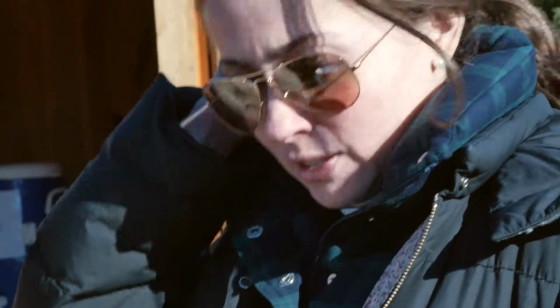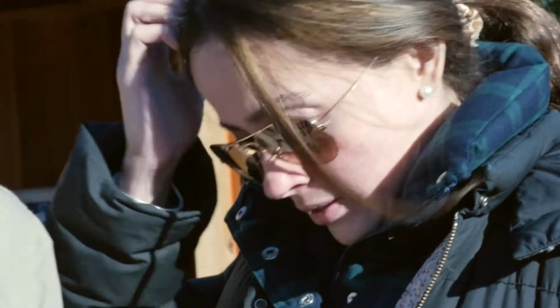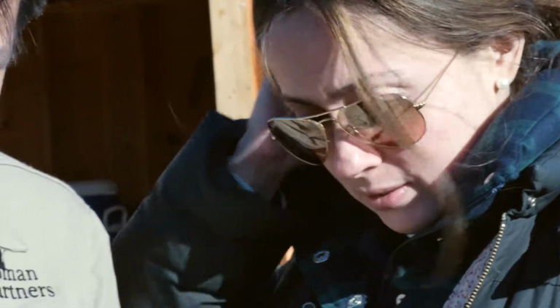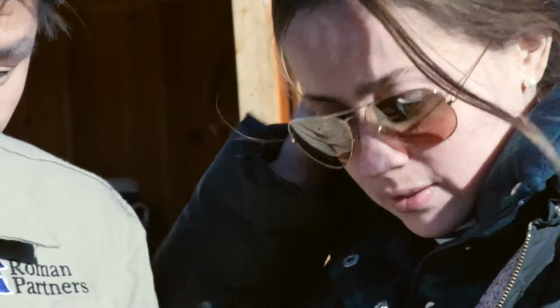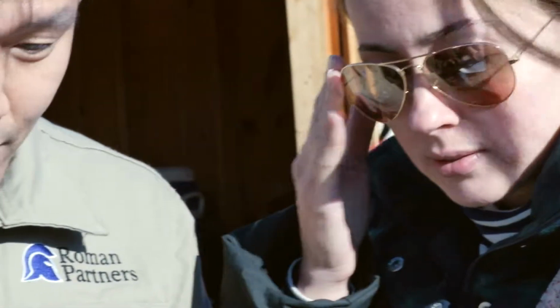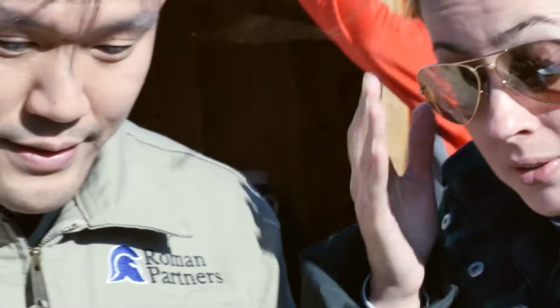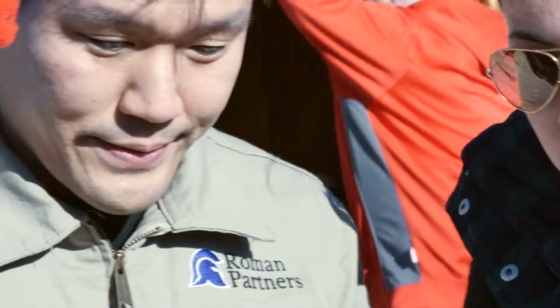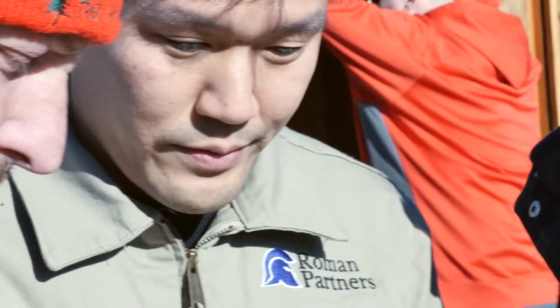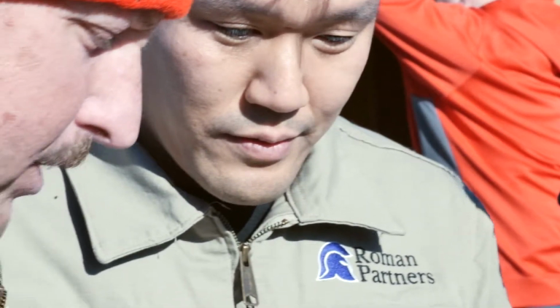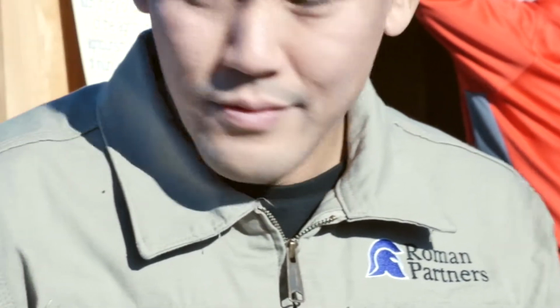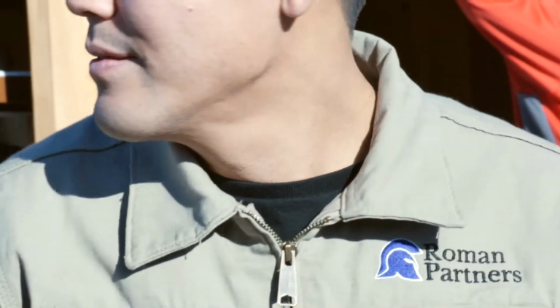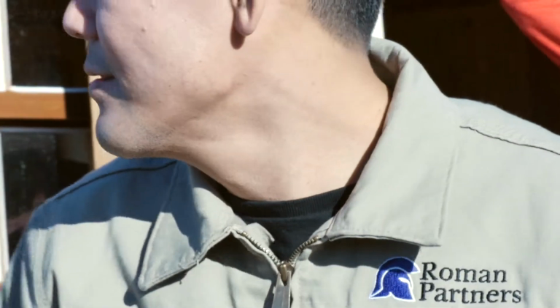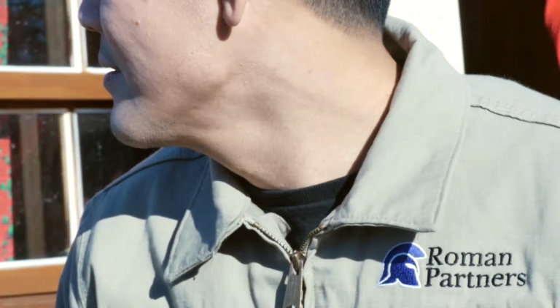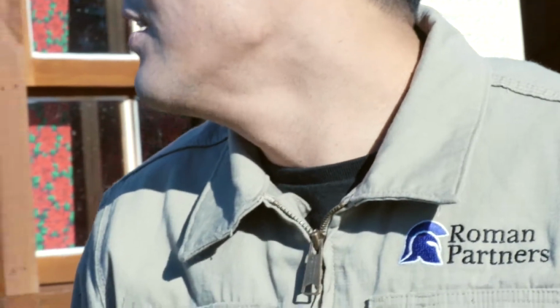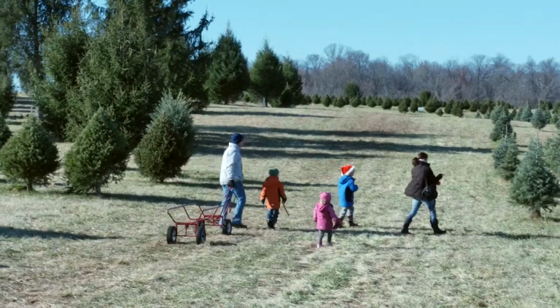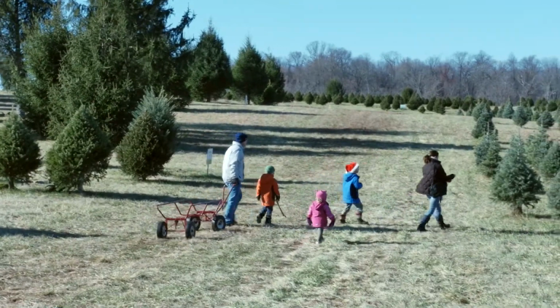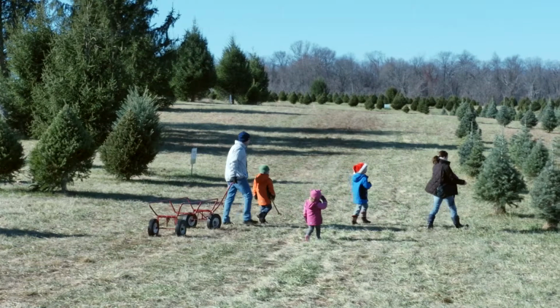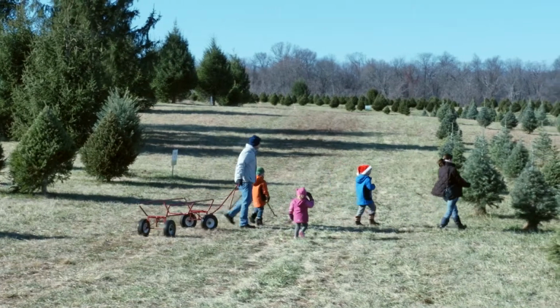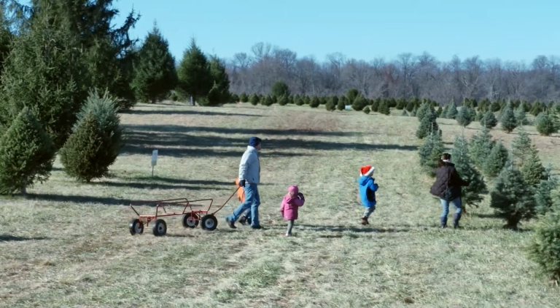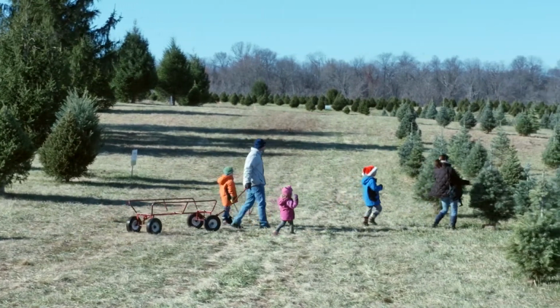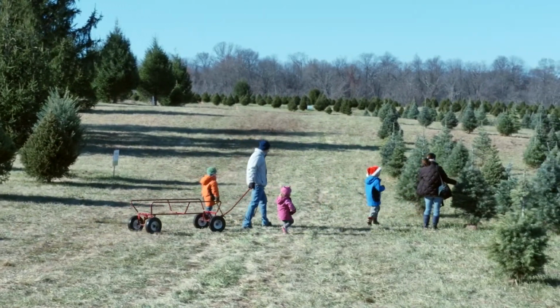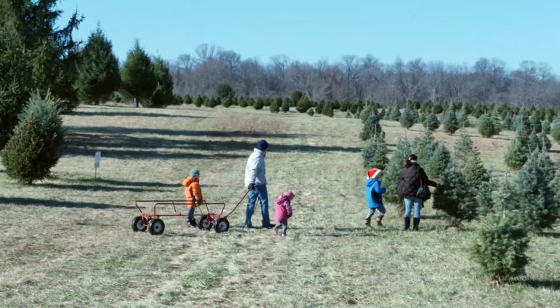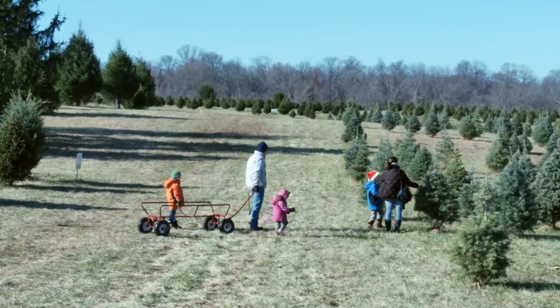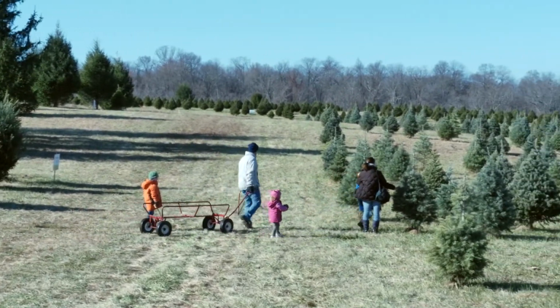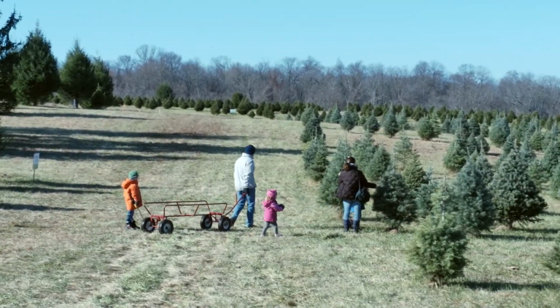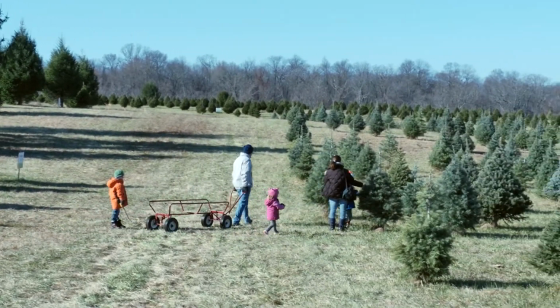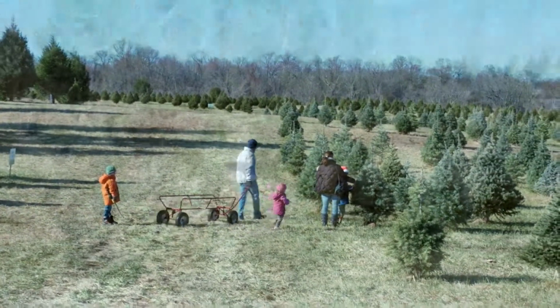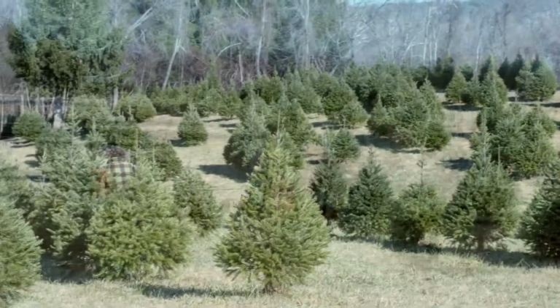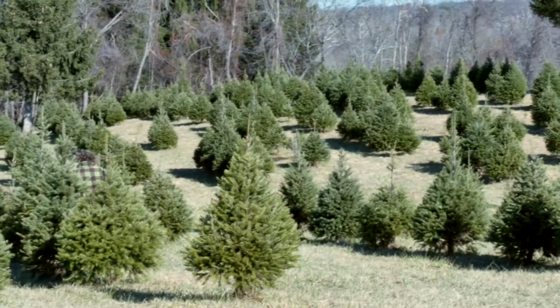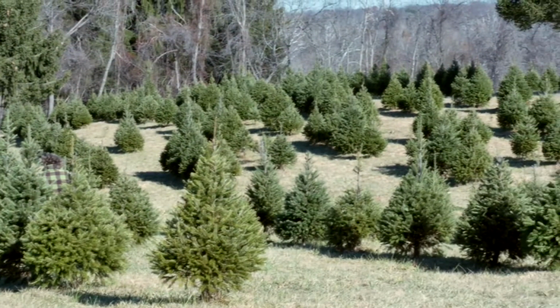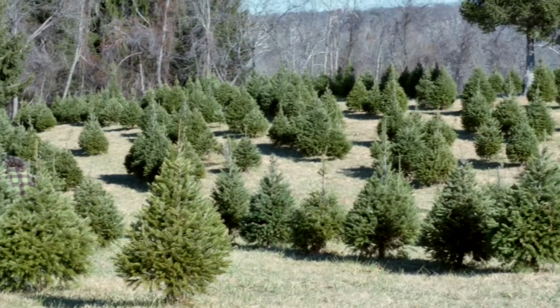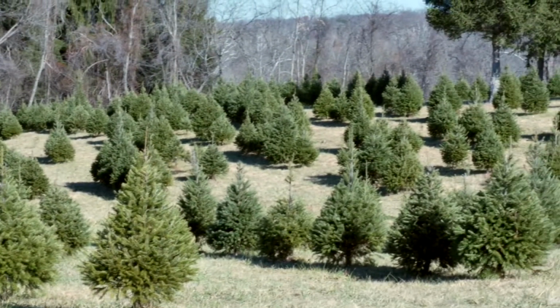We are right here on the map for reference. This dotted line is the farm lane right through the middle, with trees on both sides. There are also signs in the fields that tell you the areas where the trees are.